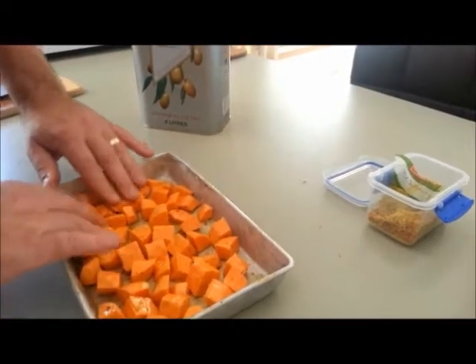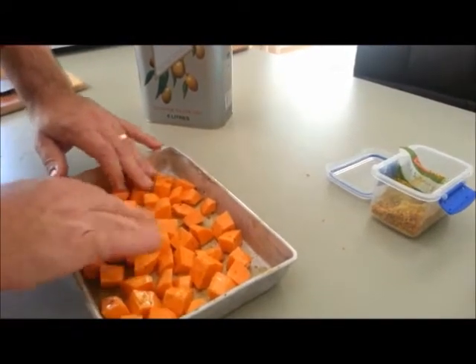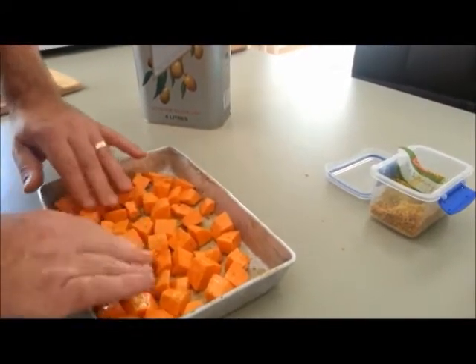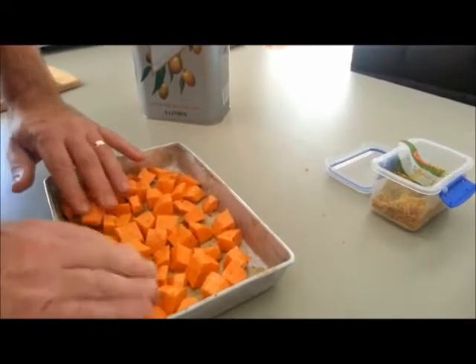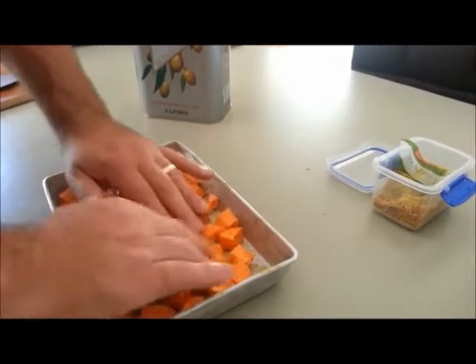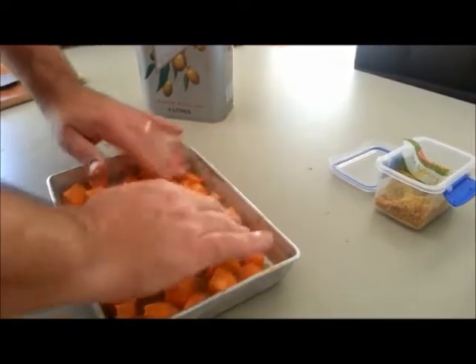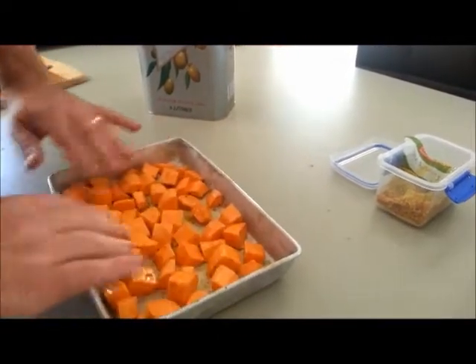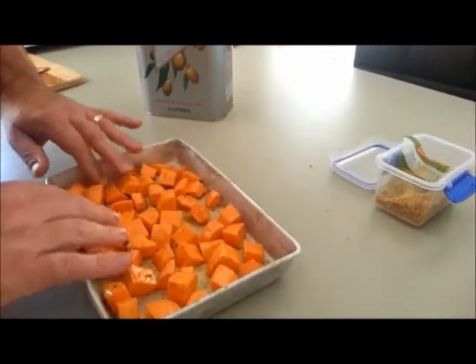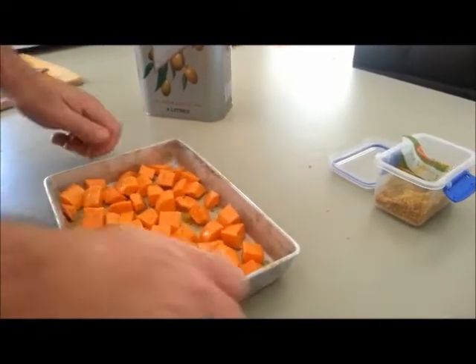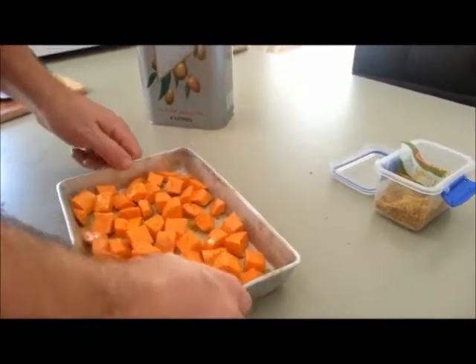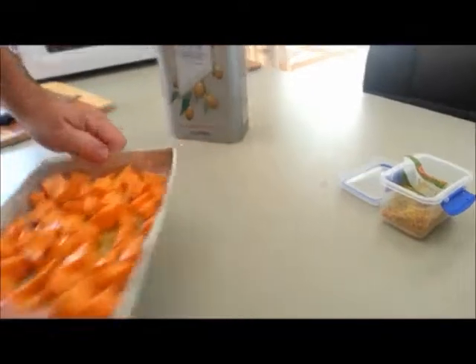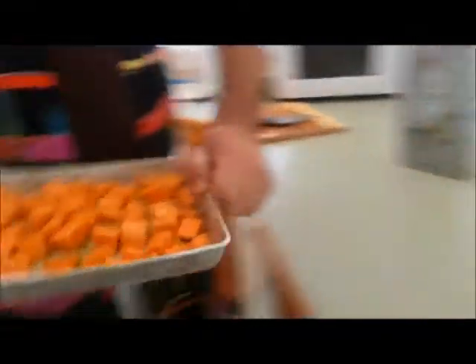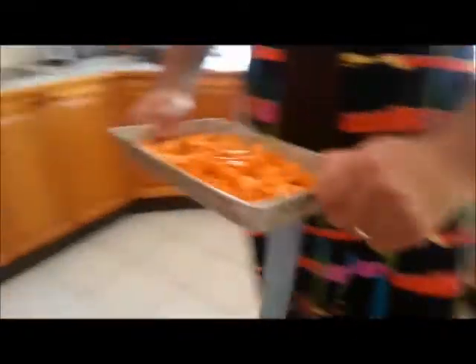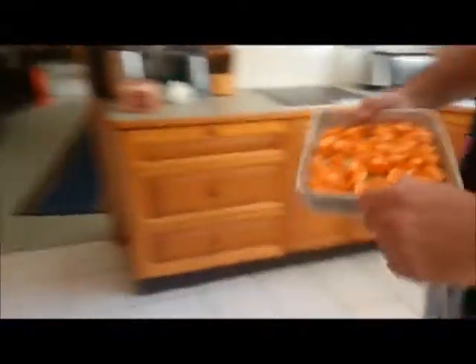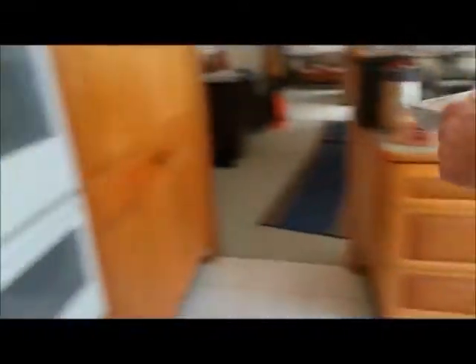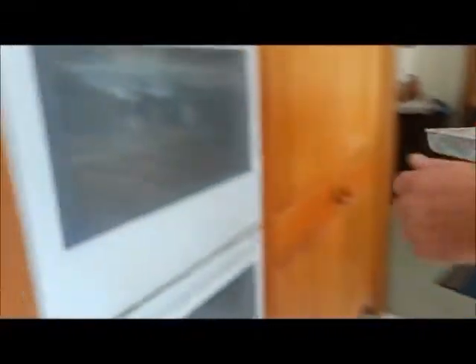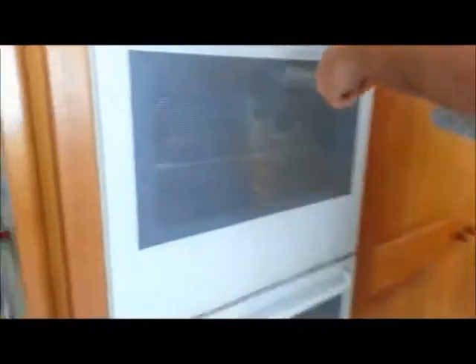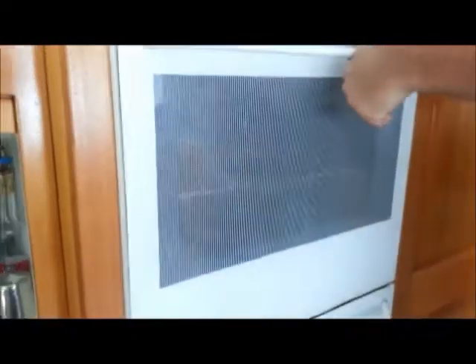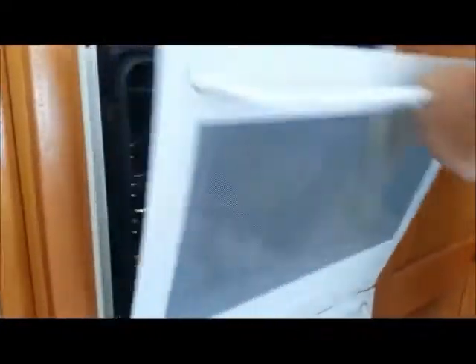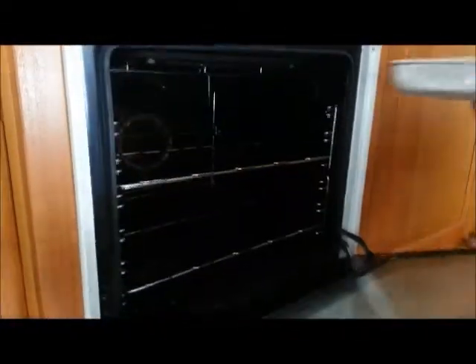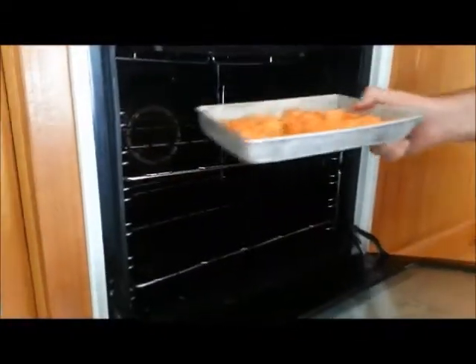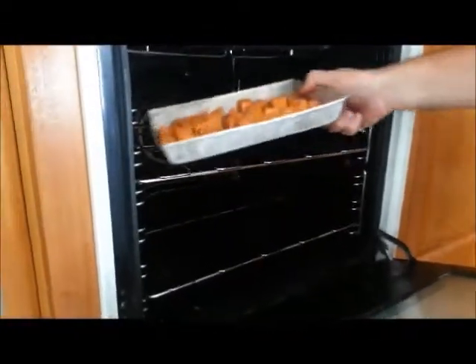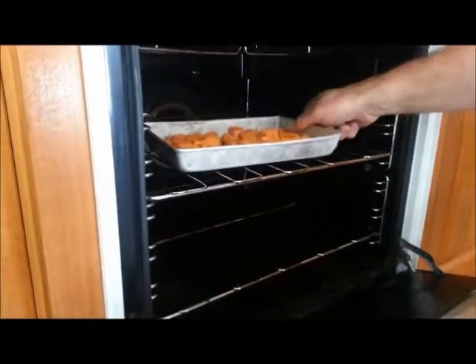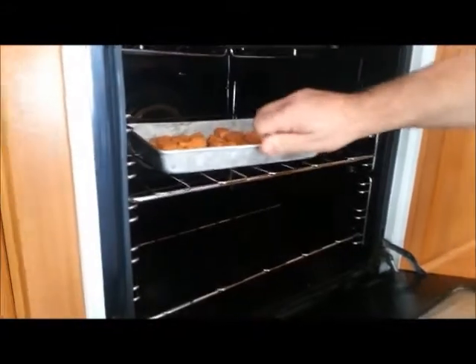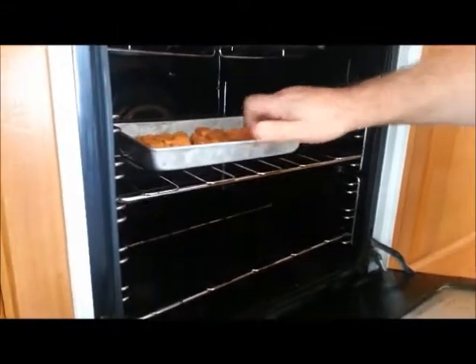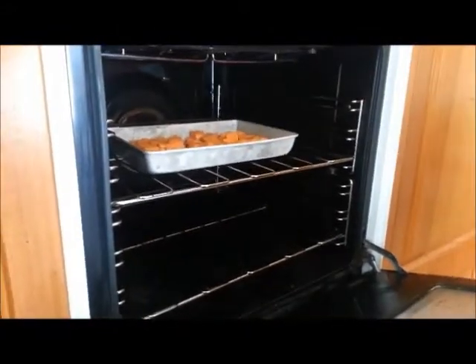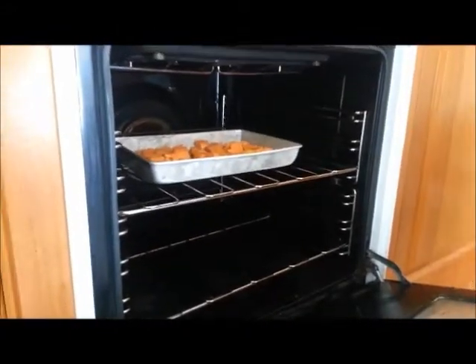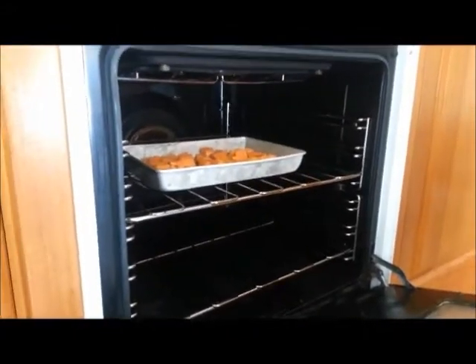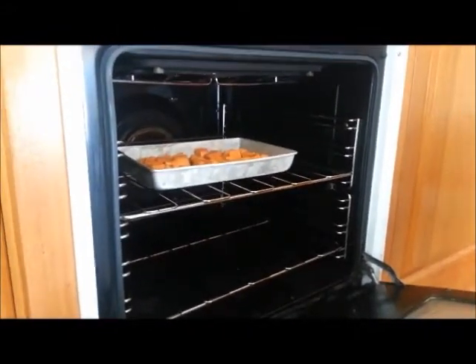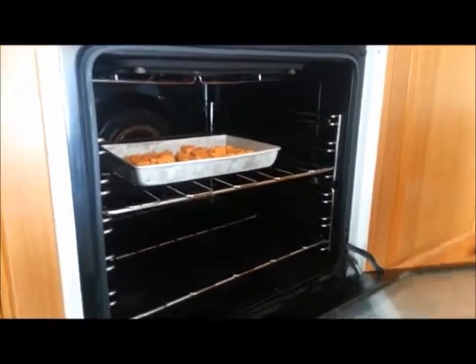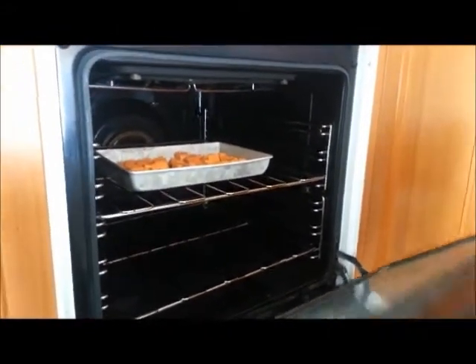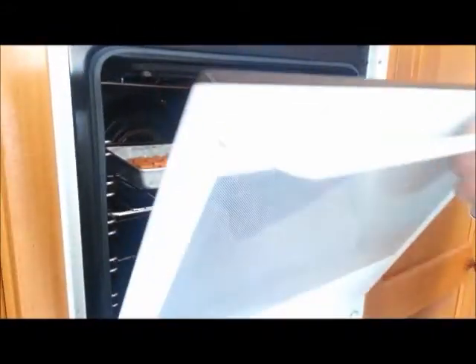Okay, nice and evenly spread out so that they can all cook evenly. Over to our oven, which we've got preheated. Our oven's at 190 degrees today for this sweet potato. We'll come back and check that in about 15 to 20 minutes just to see how it's going.